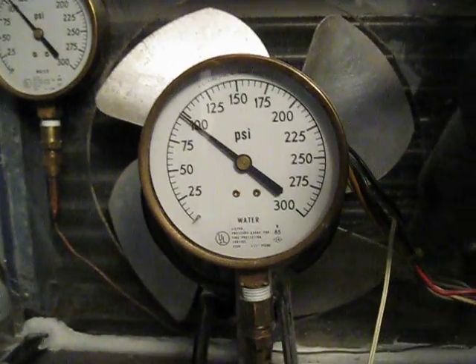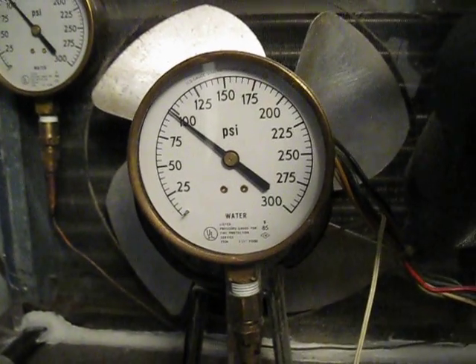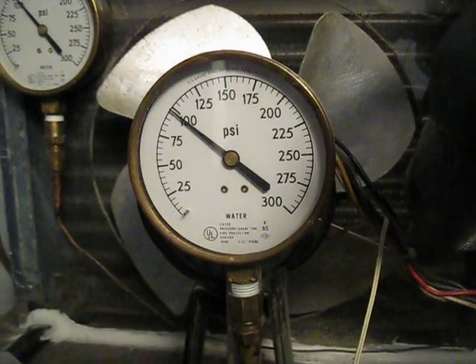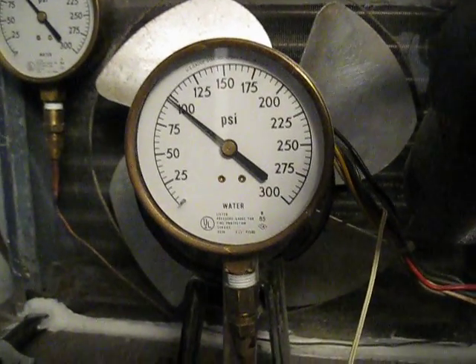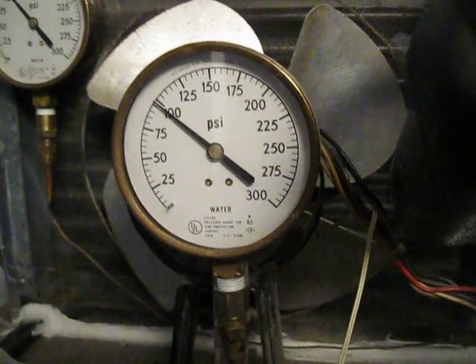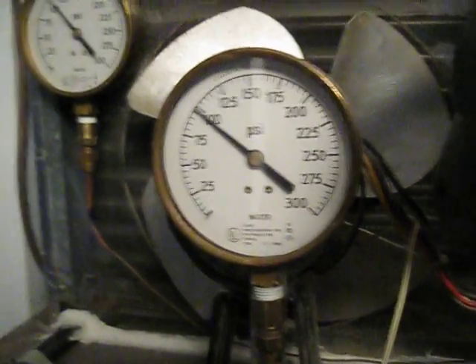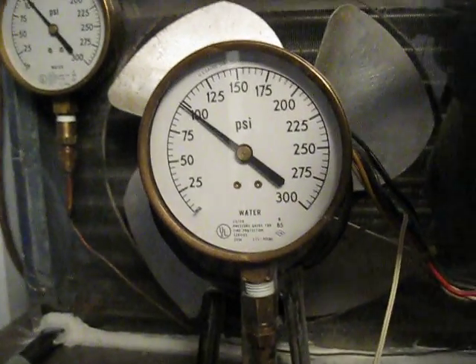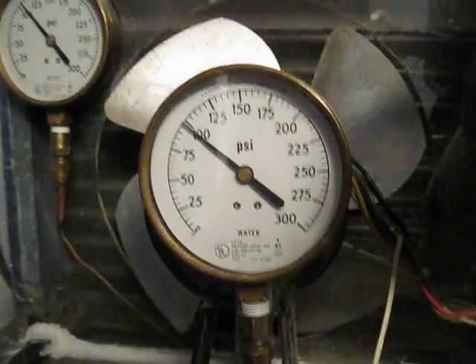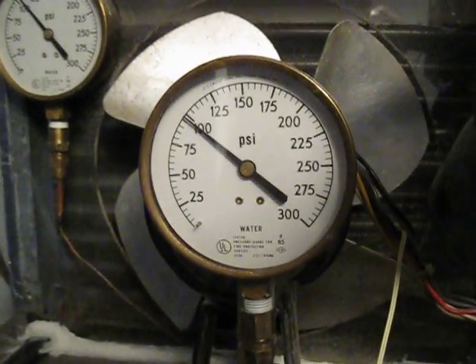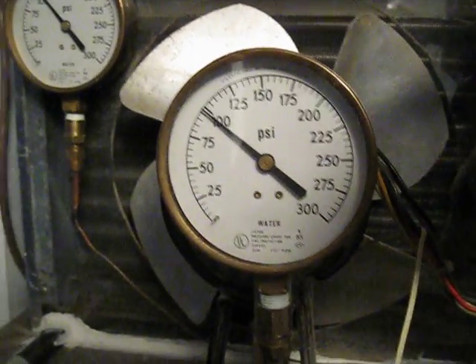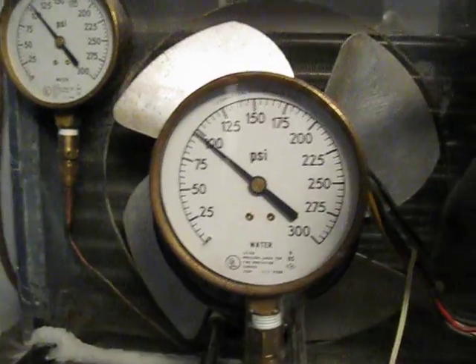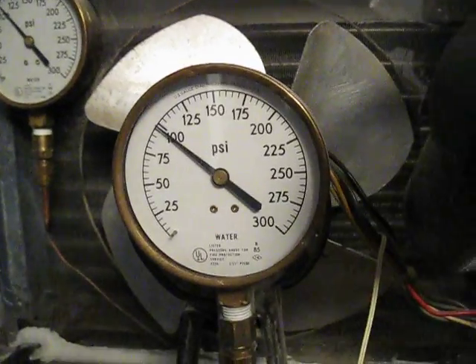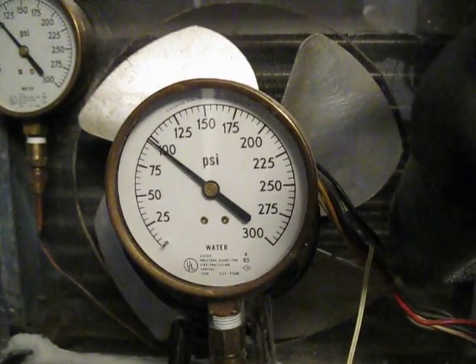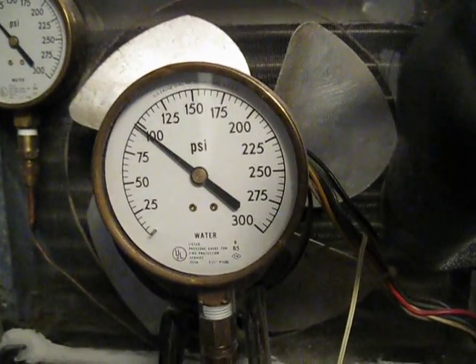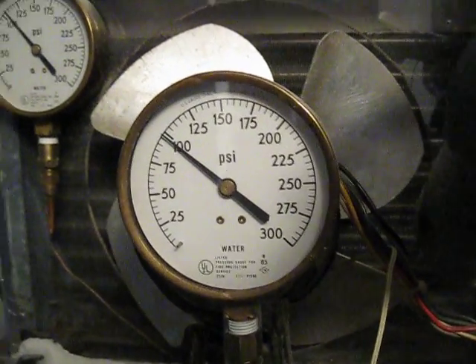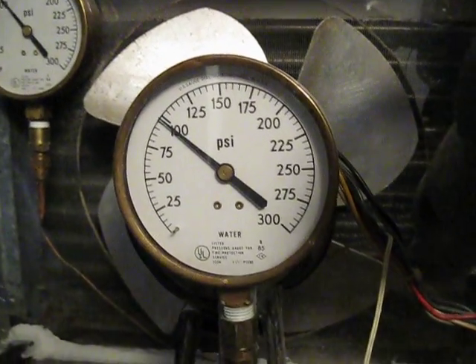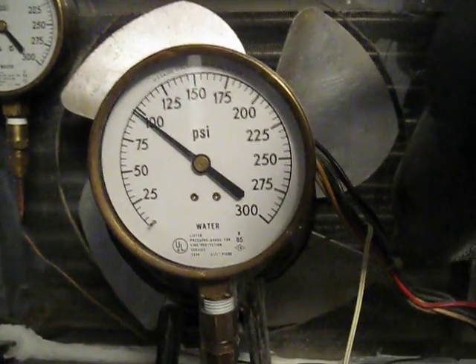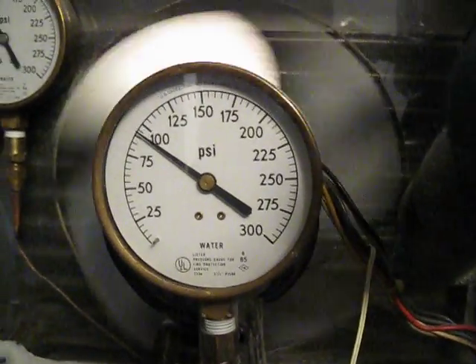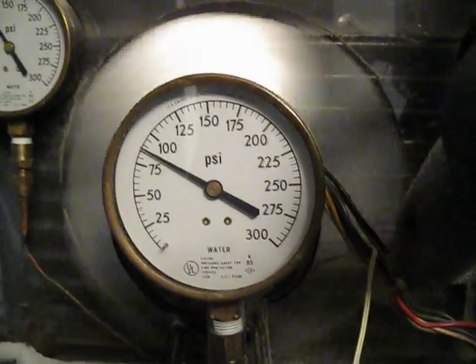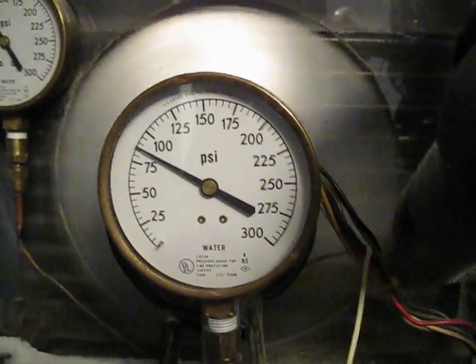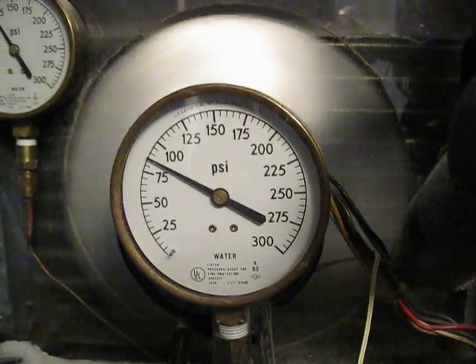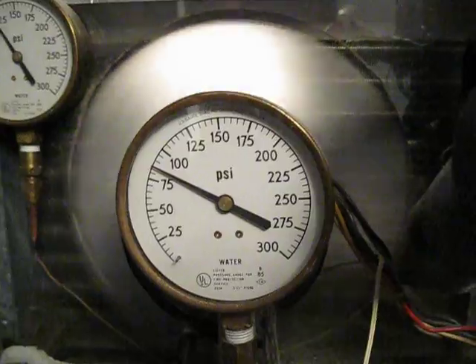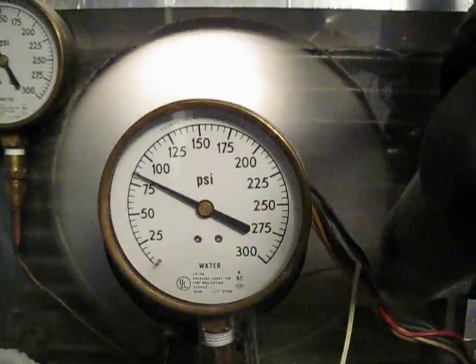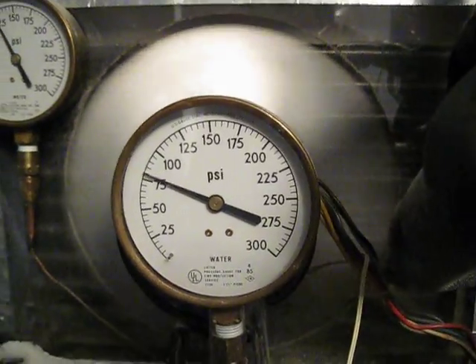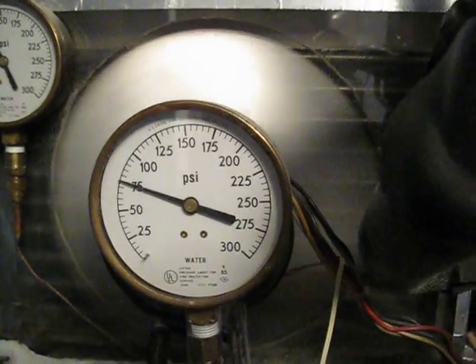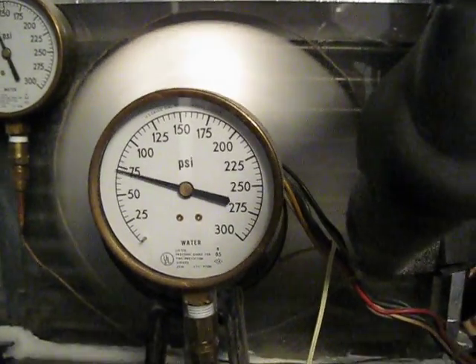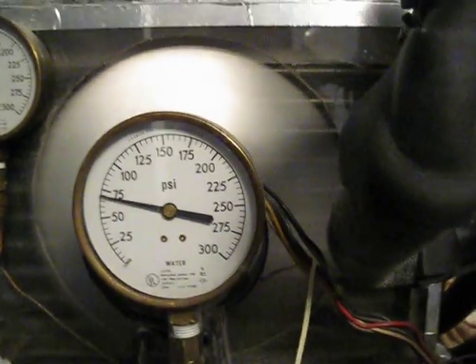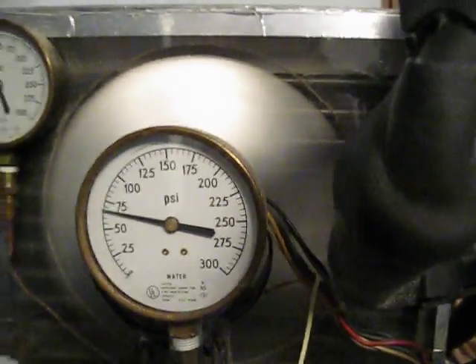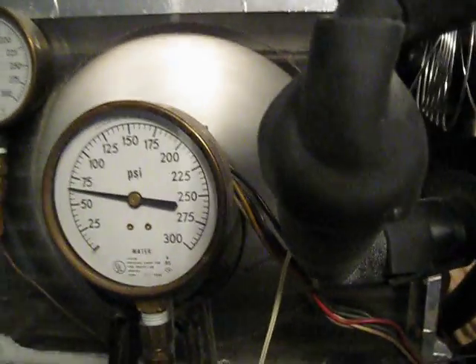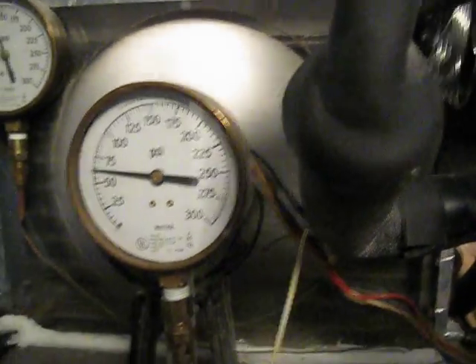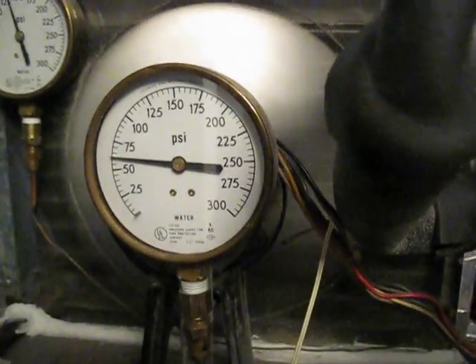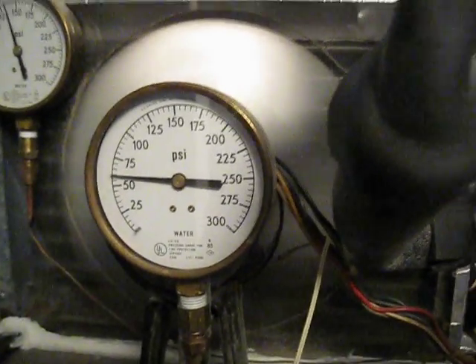Hey viewers! Doing just a quick little video today. I've been waiting for the right time to catch my heat pump in a defrost cycle. This would be it right now.